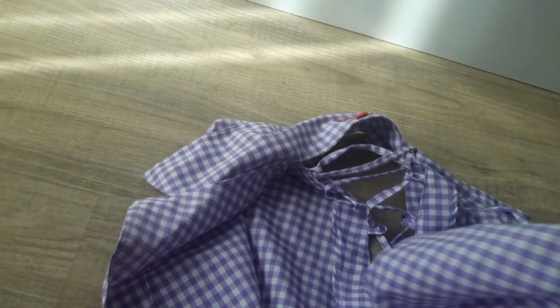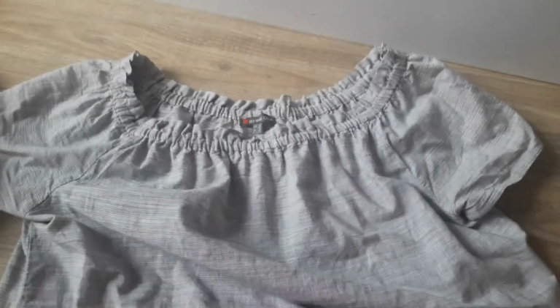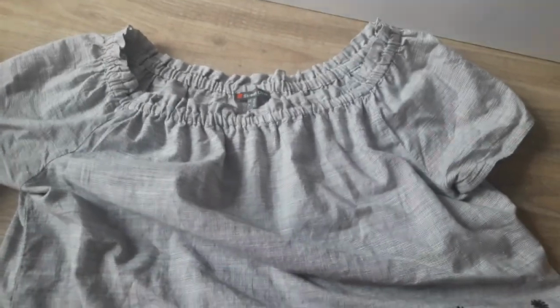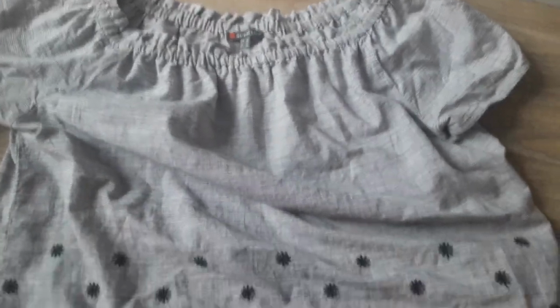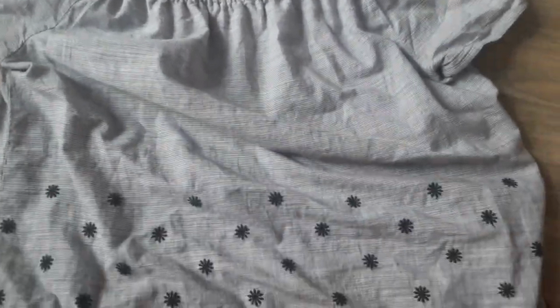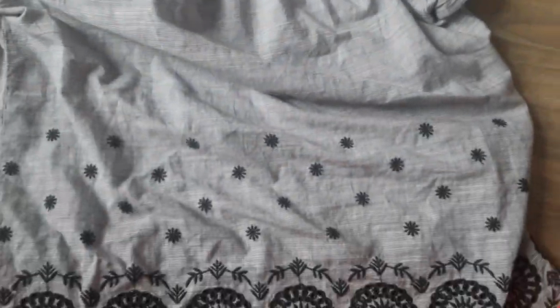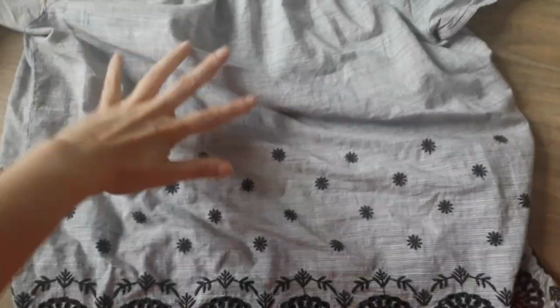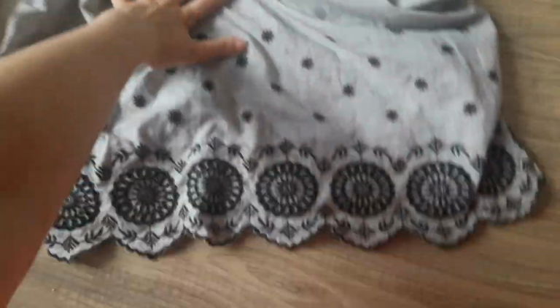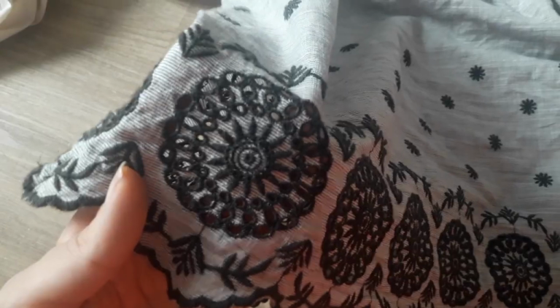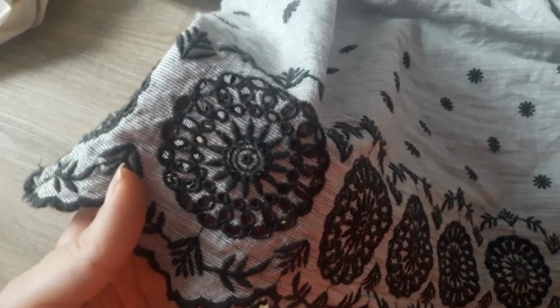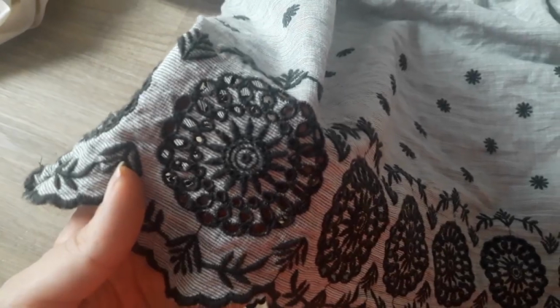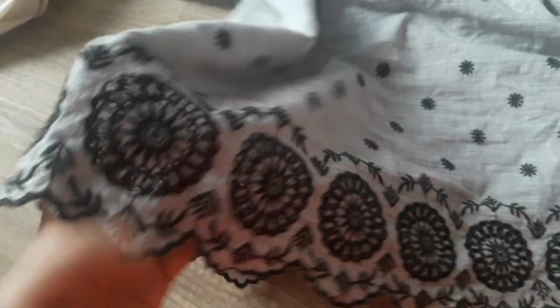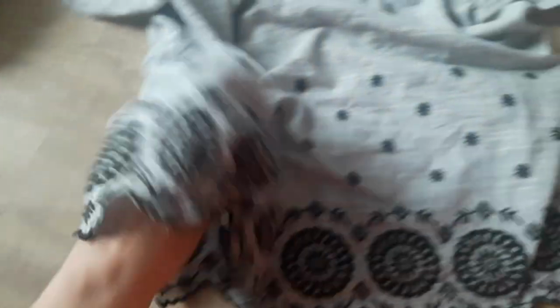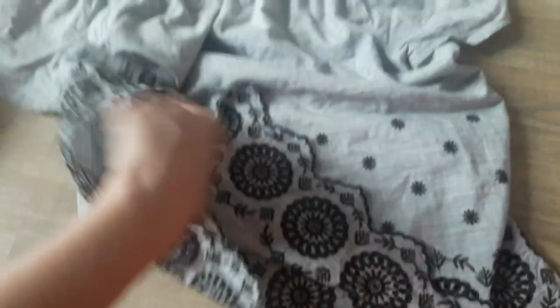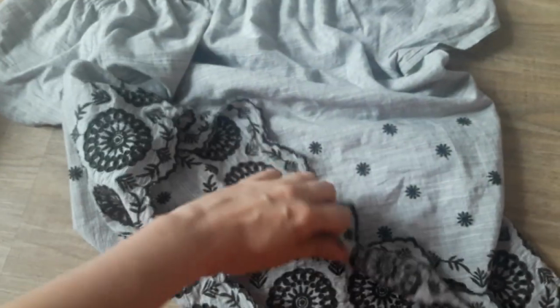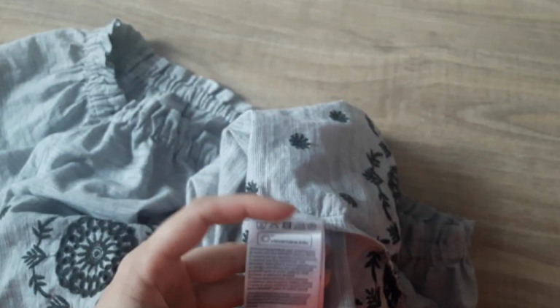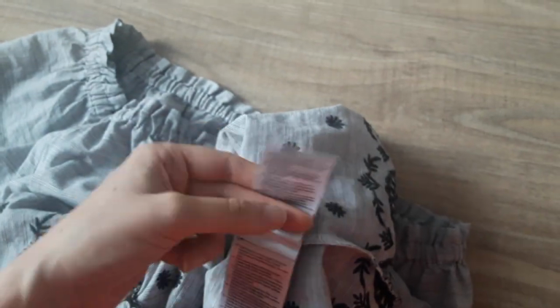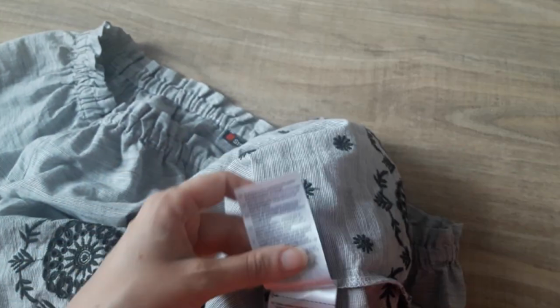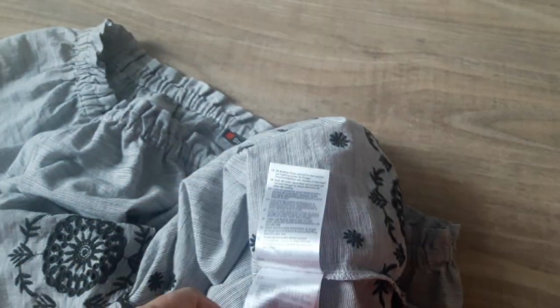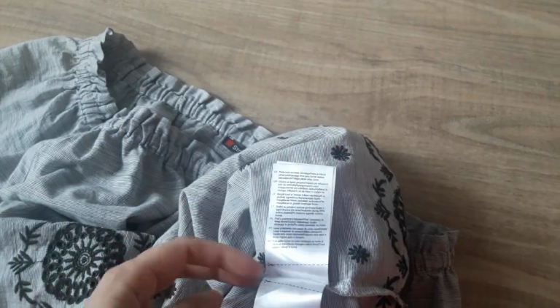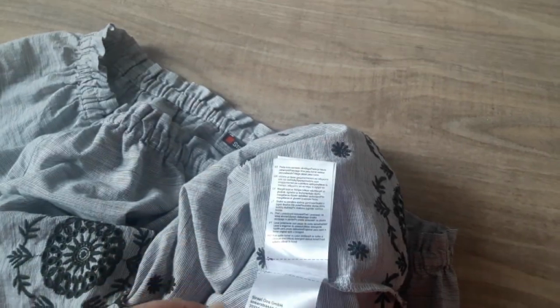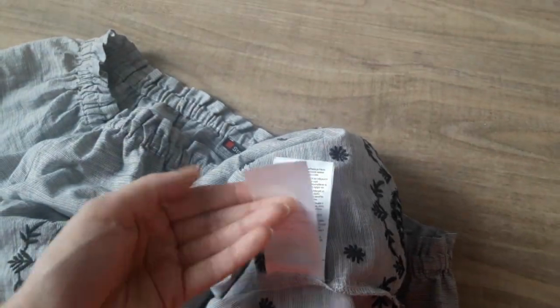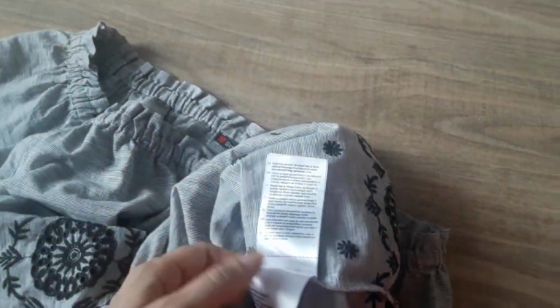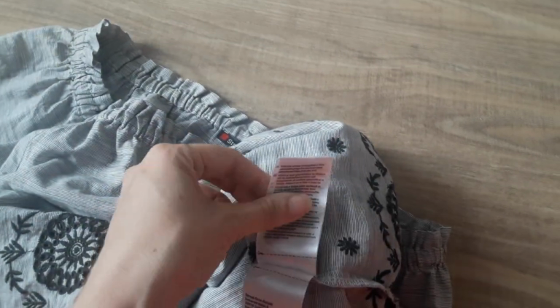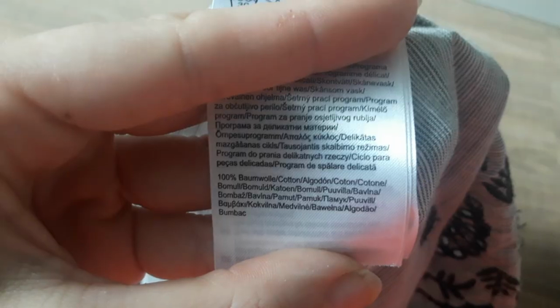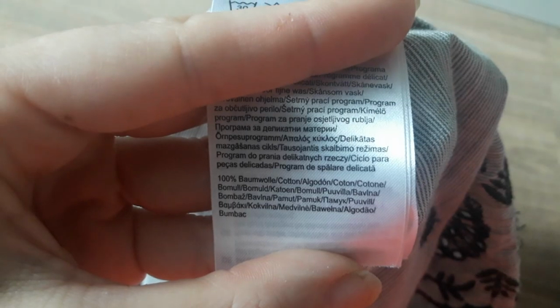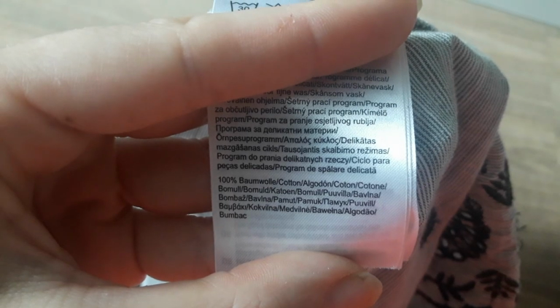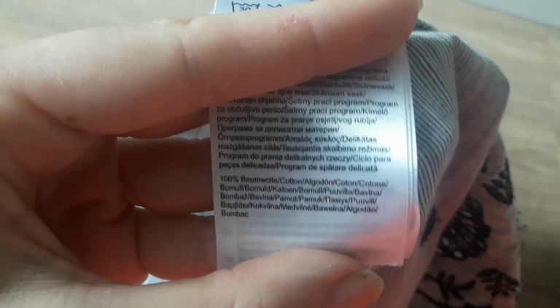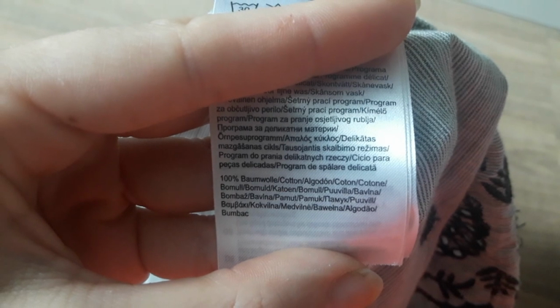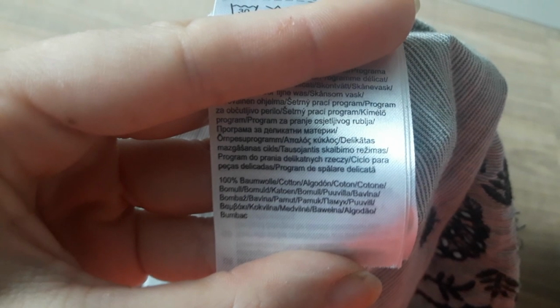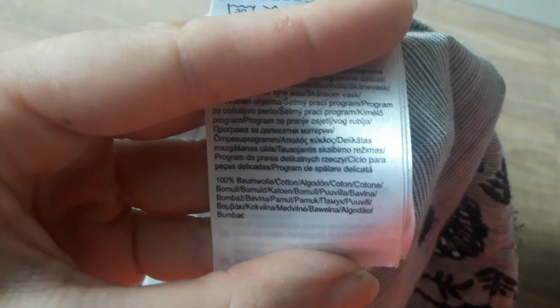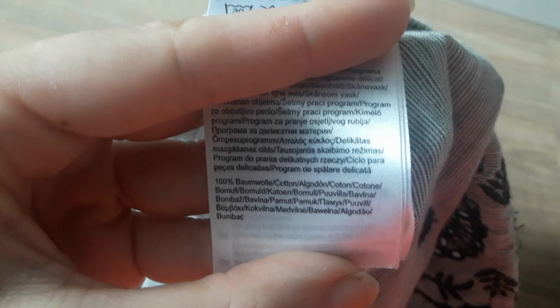This one is a peasant top with a nice embroidery on the bottom. I love it when they include all the information booklet inside. This time it's 100% cotton again — yay!